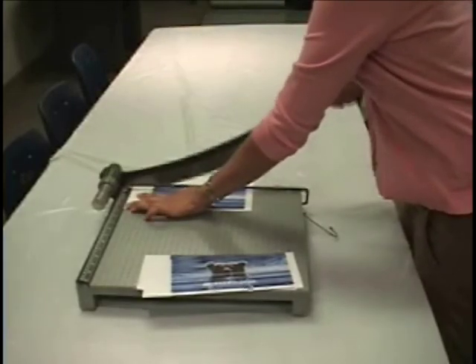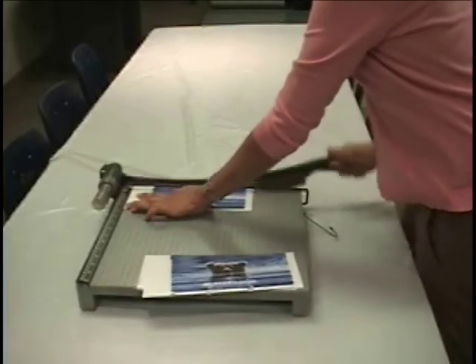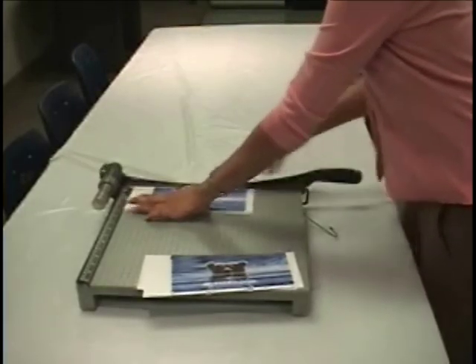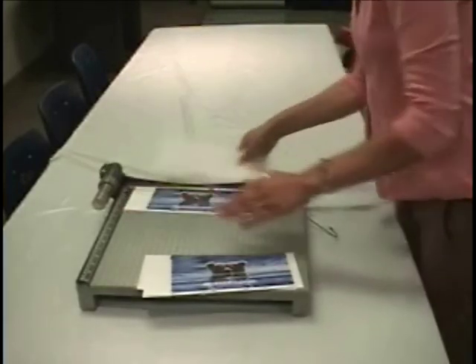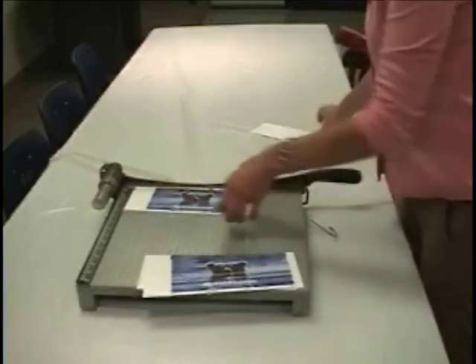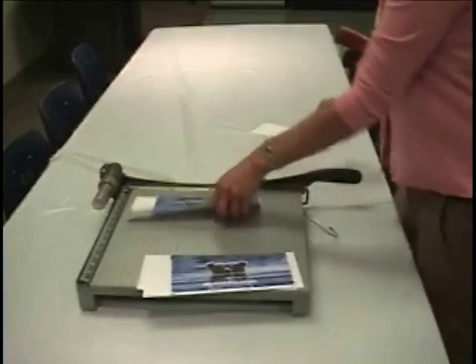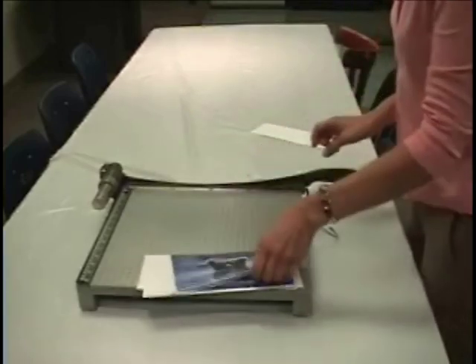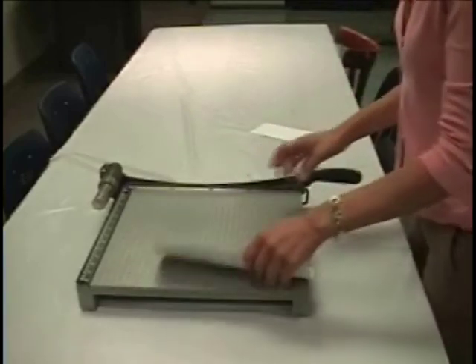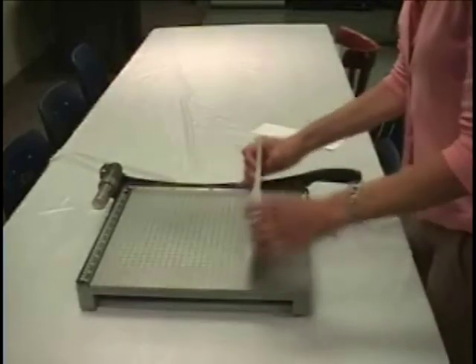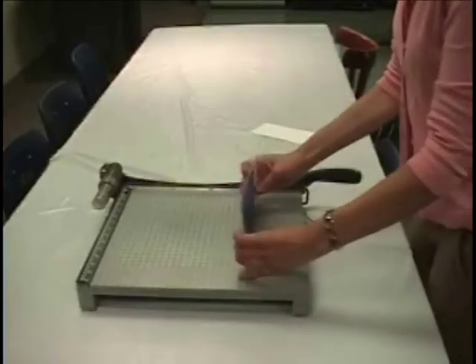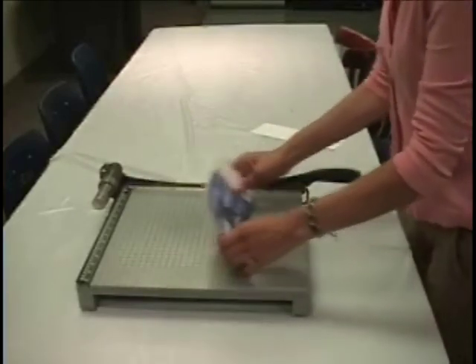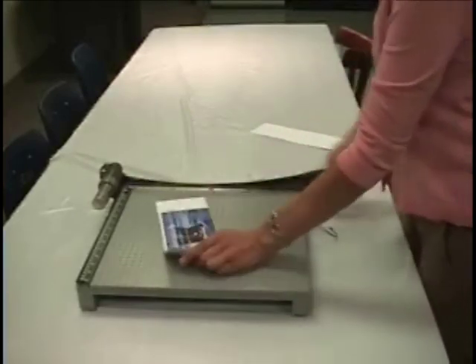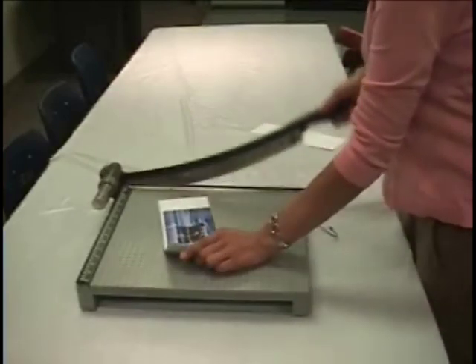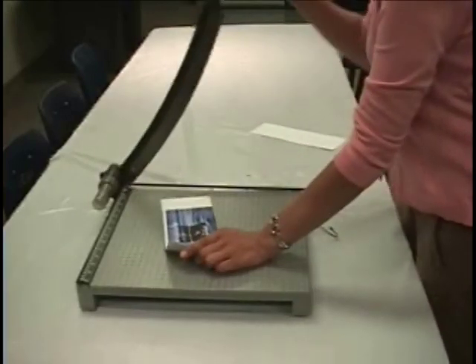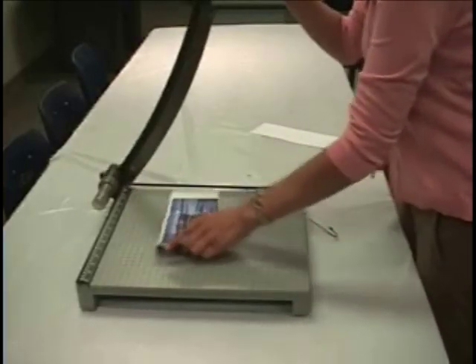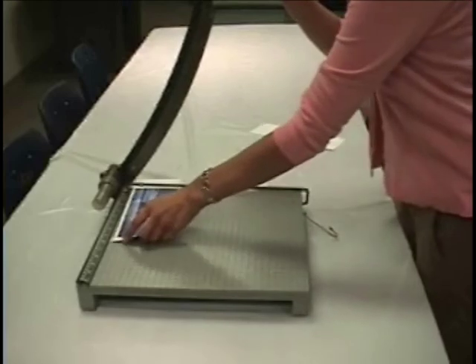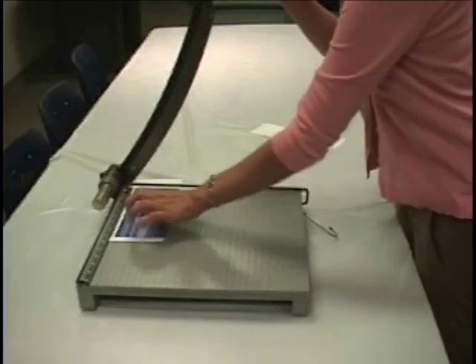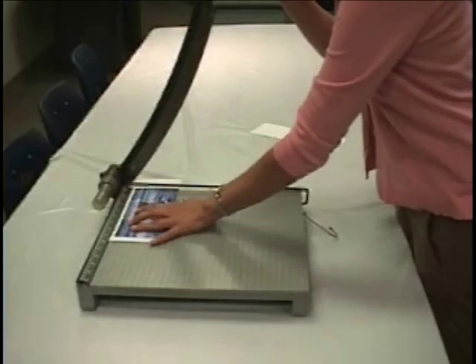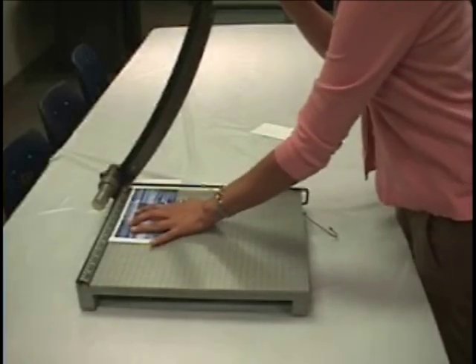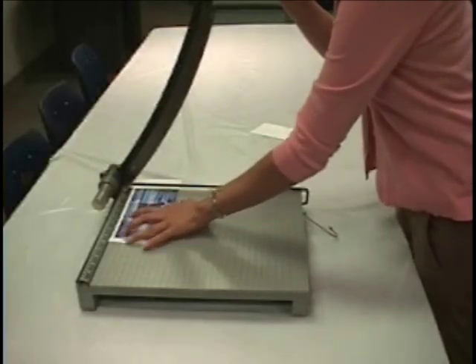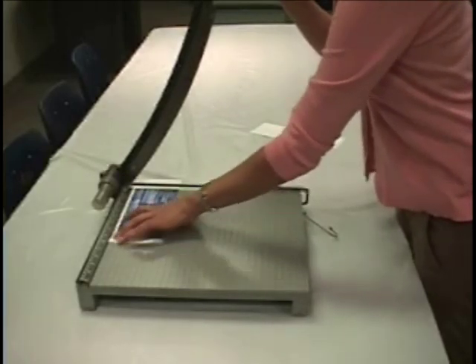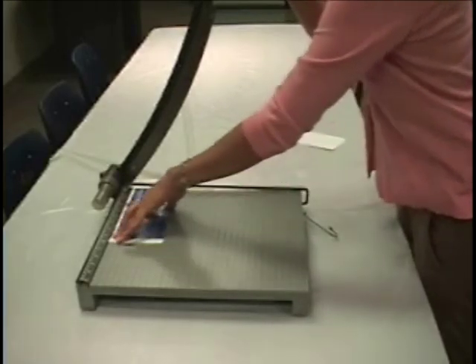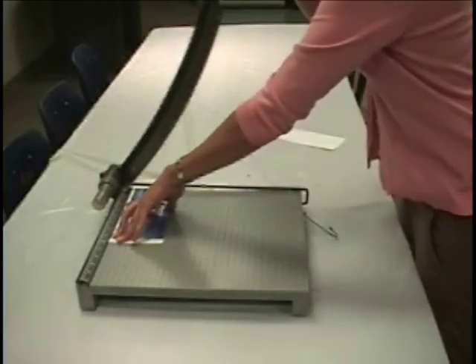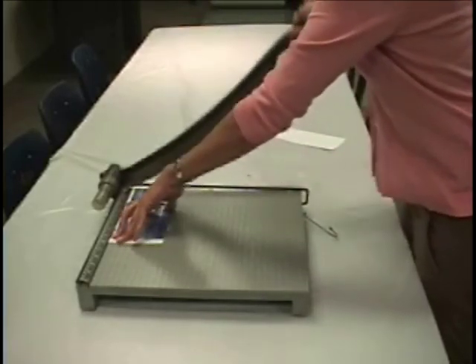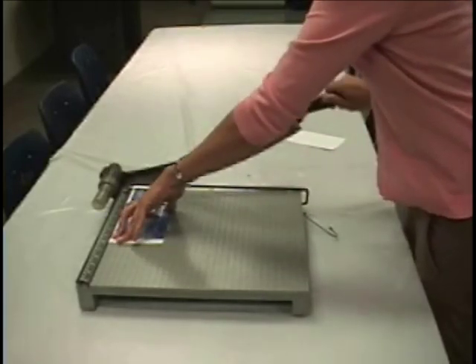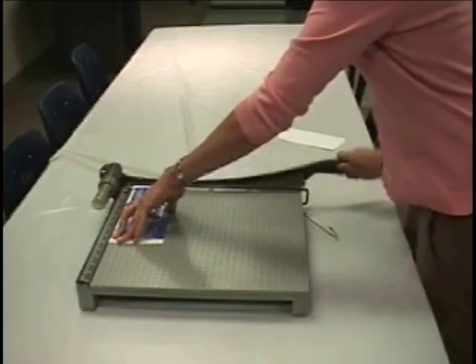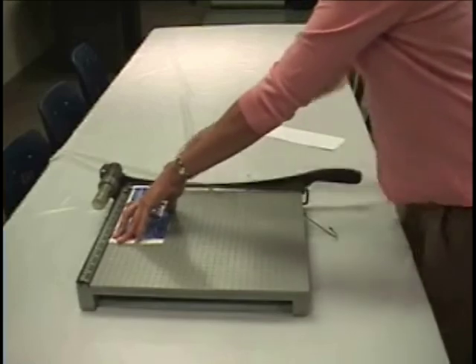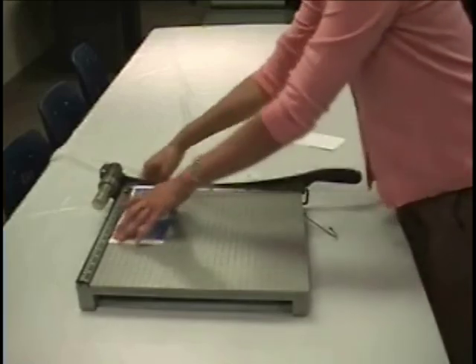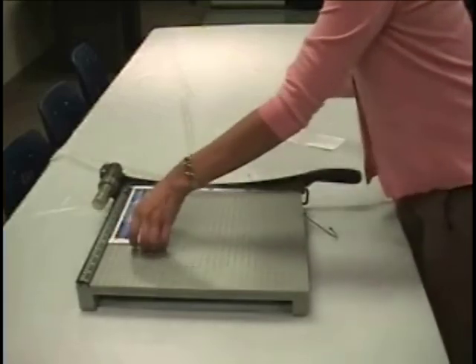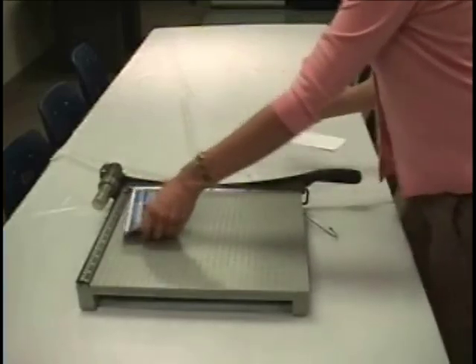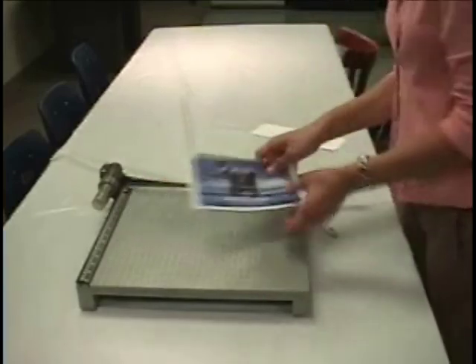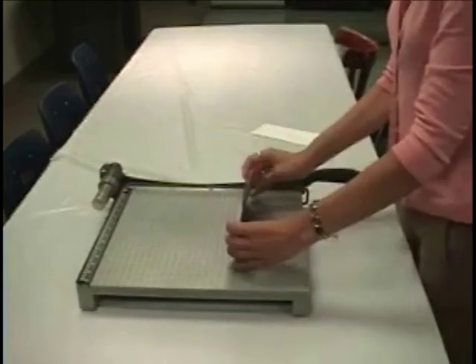If your transfer is smaller than the mug, you can cut a piece of copy paper and tape it over the transfer to protect the mug. Trim dimensions are given at the end of the segment.